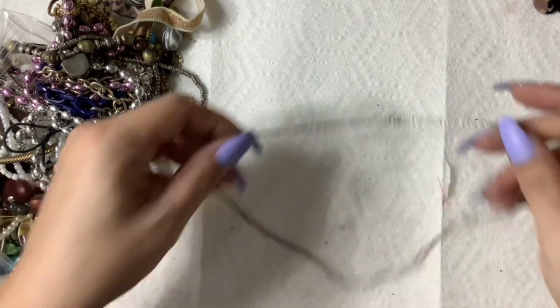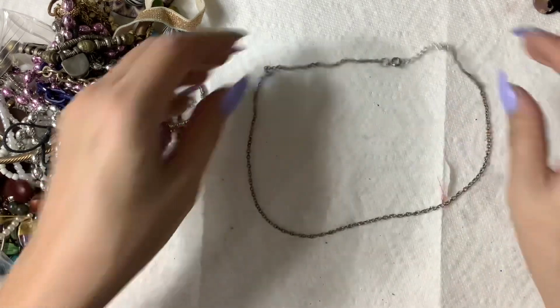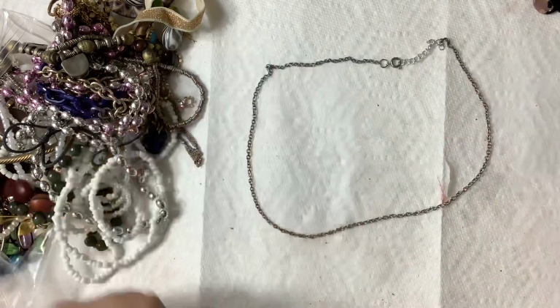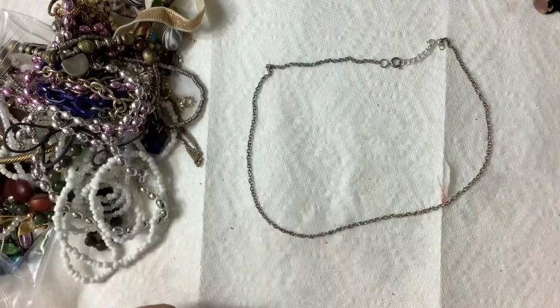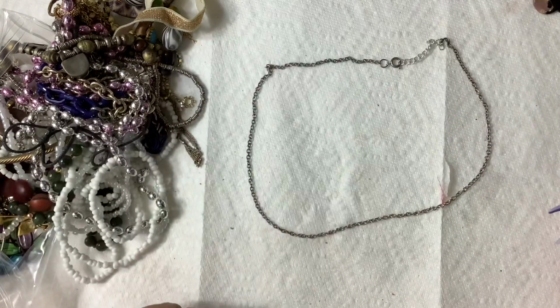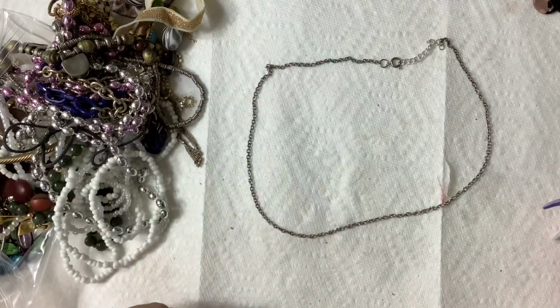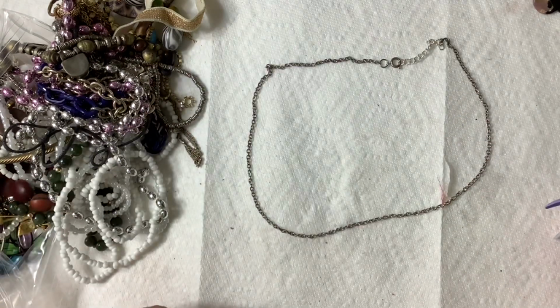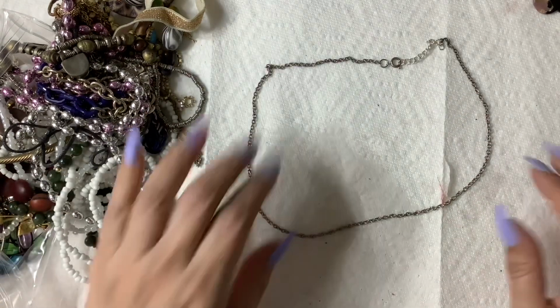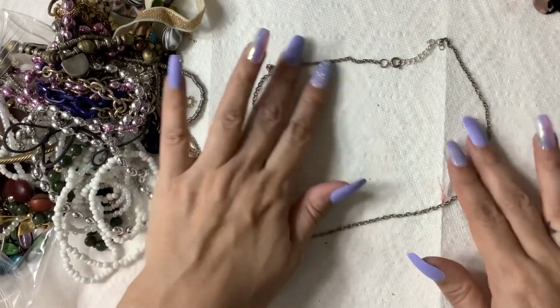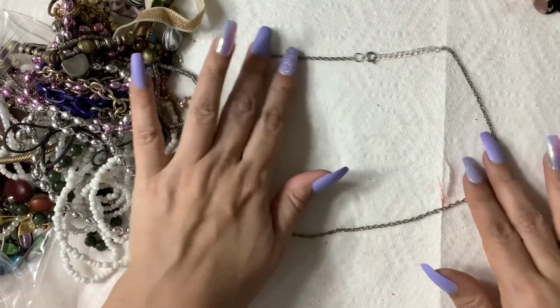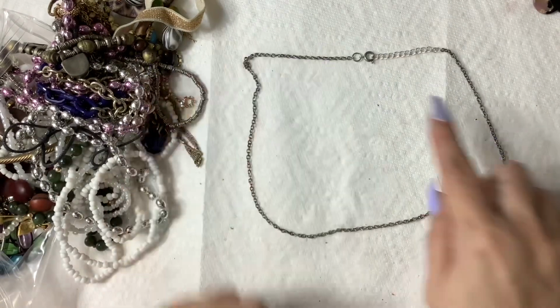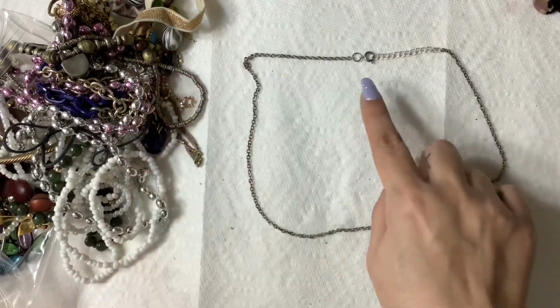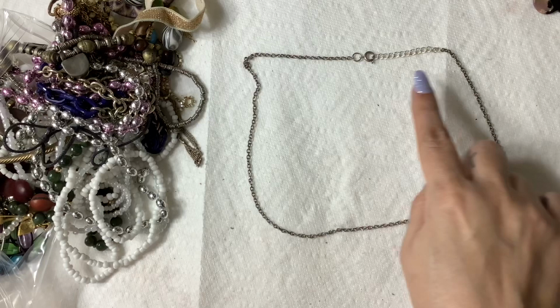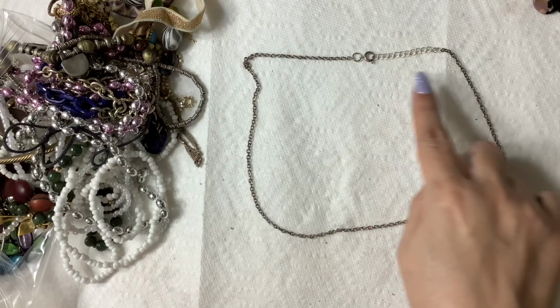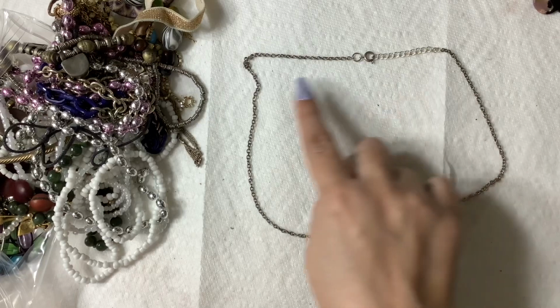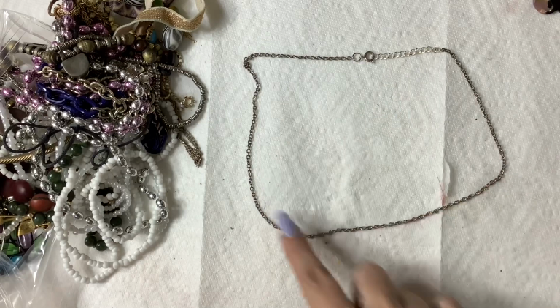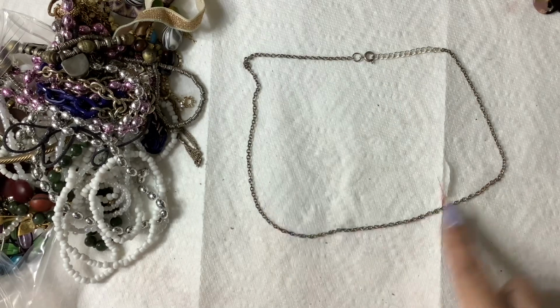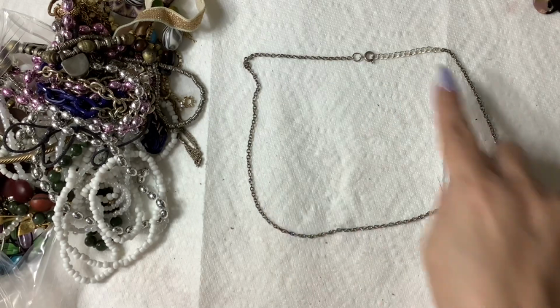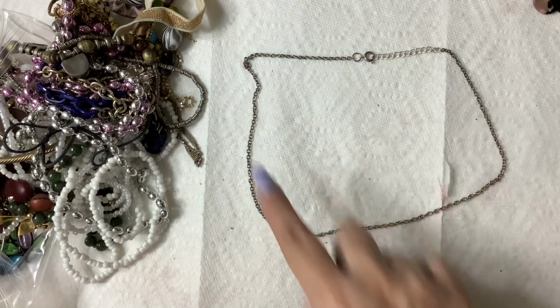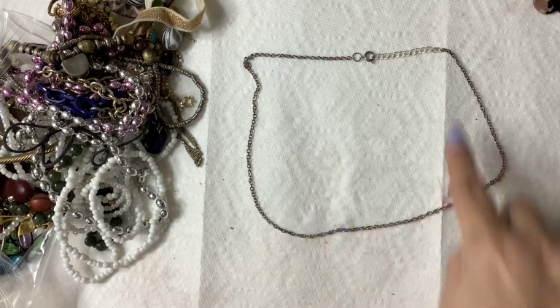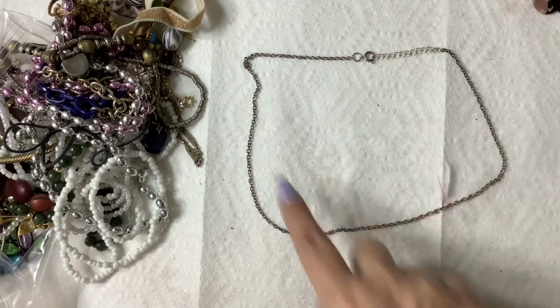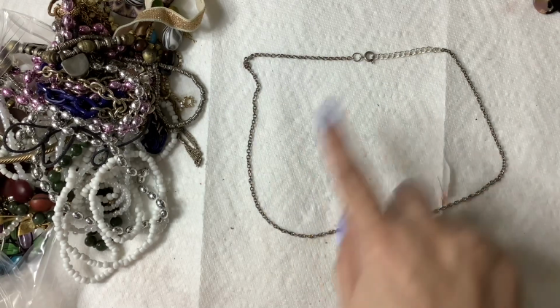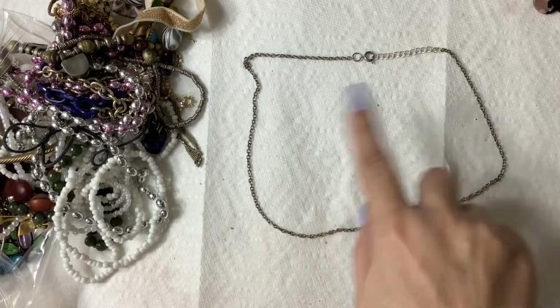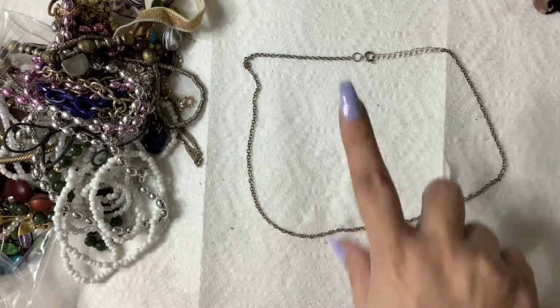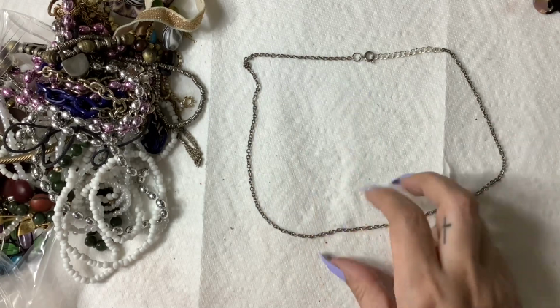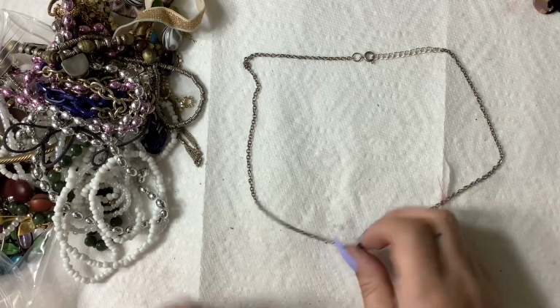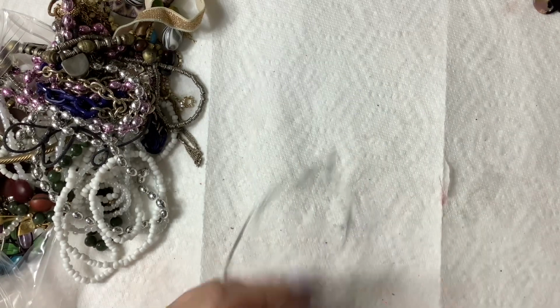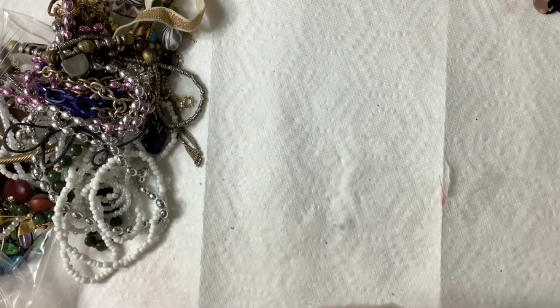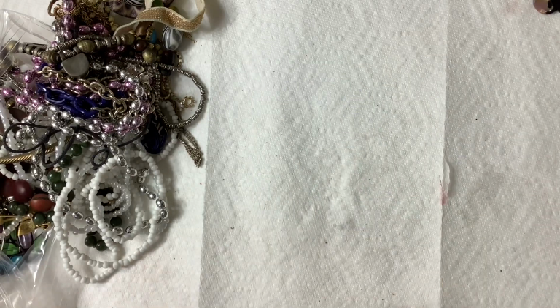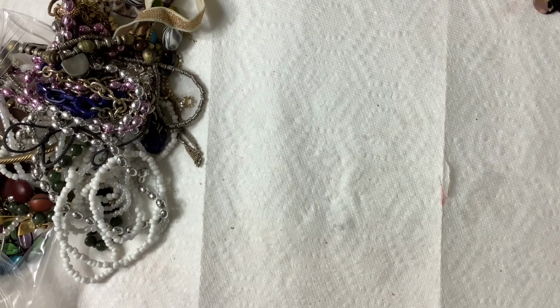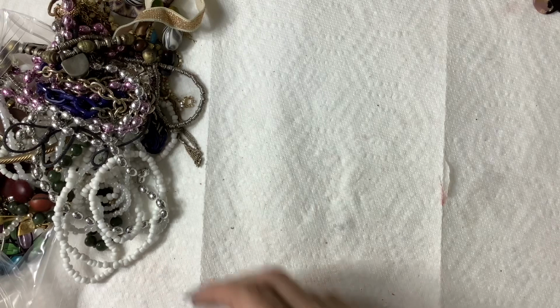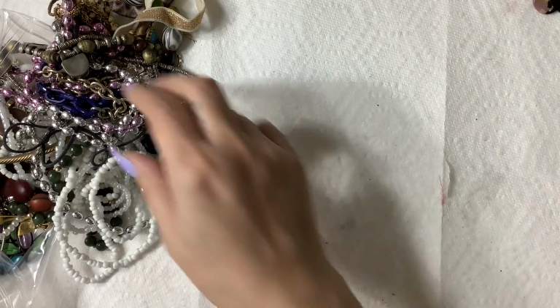This little chain — you can definitely see the disgusting color-changing doo-doo-ness. So we're just going to put that into craft.